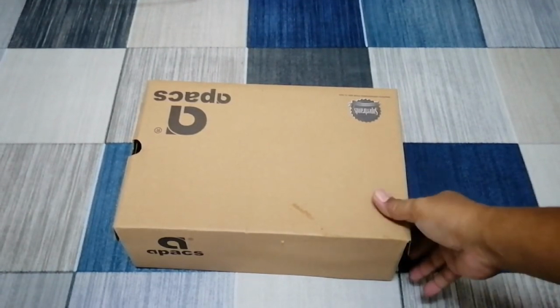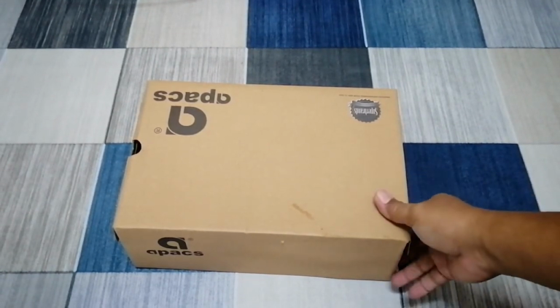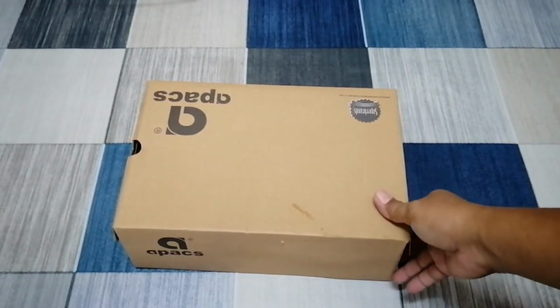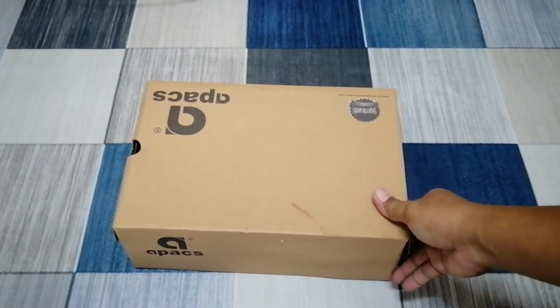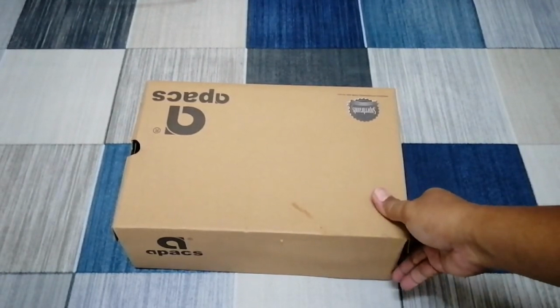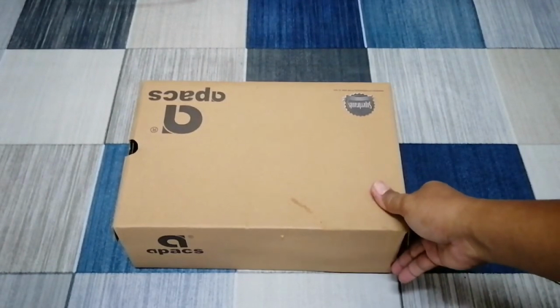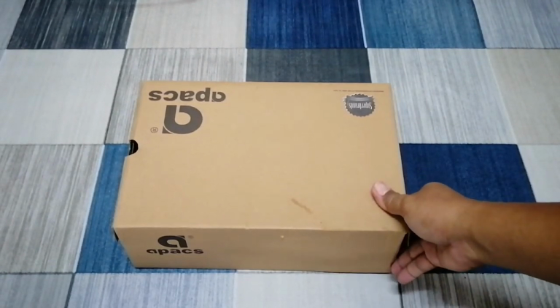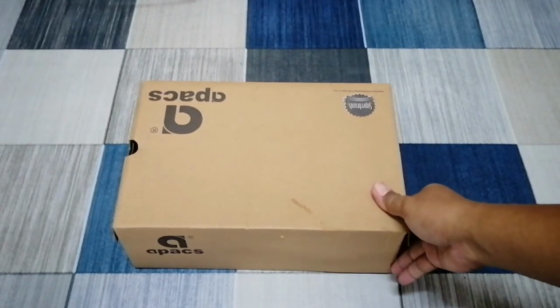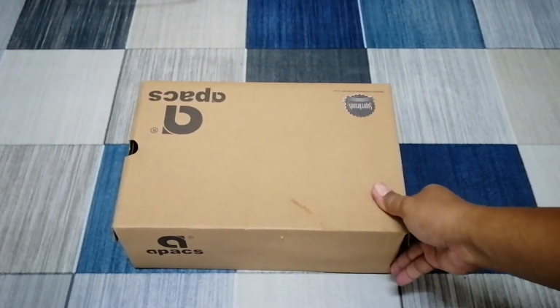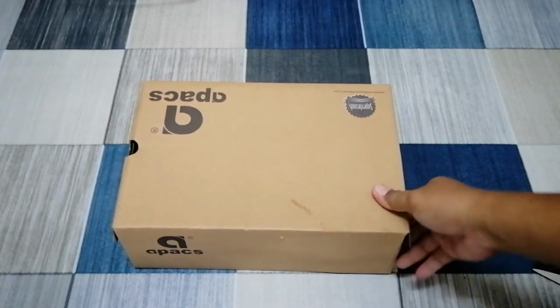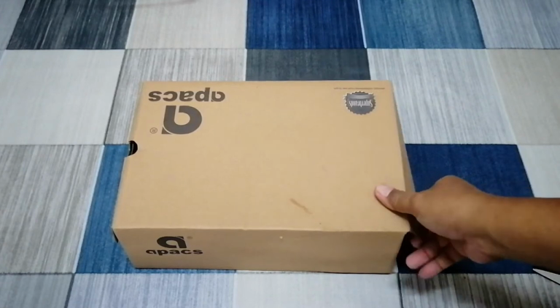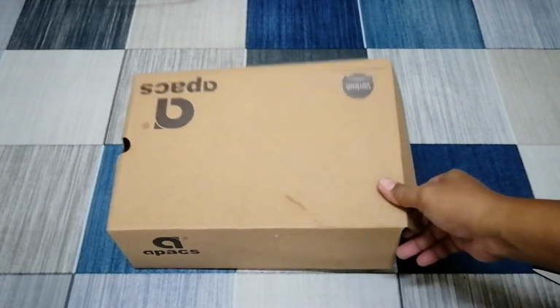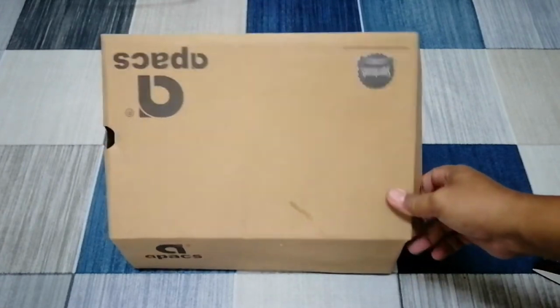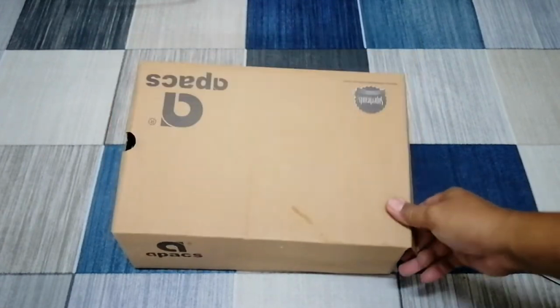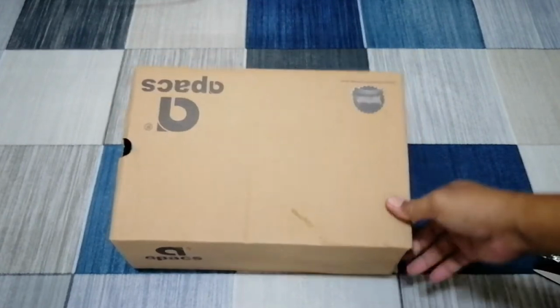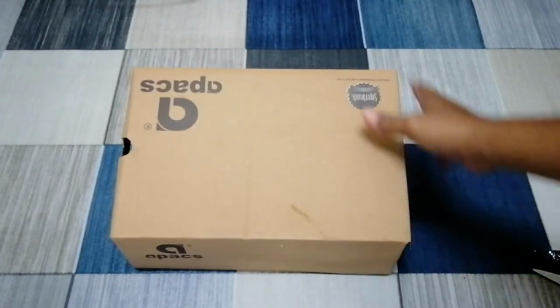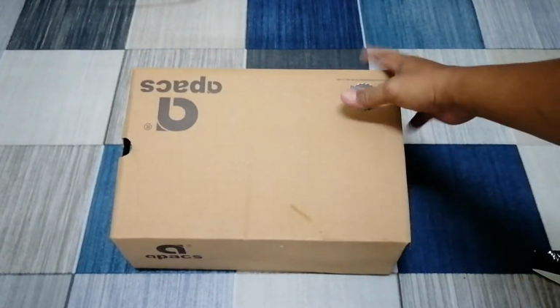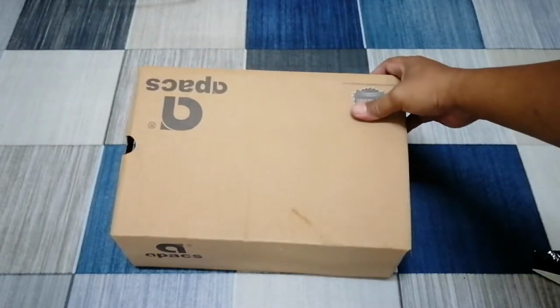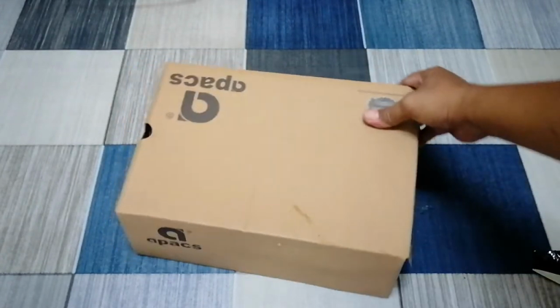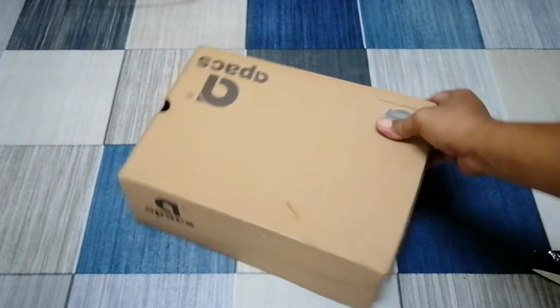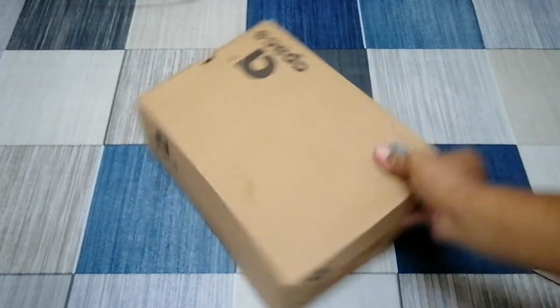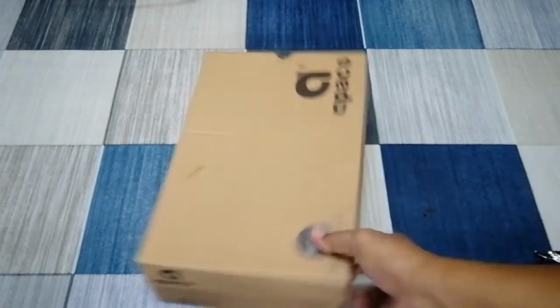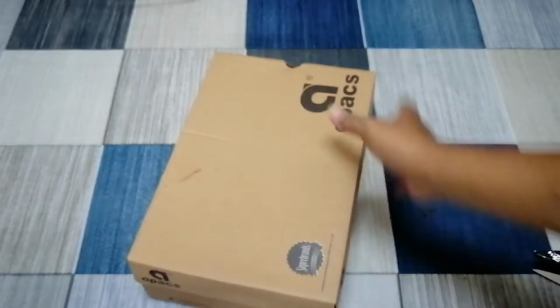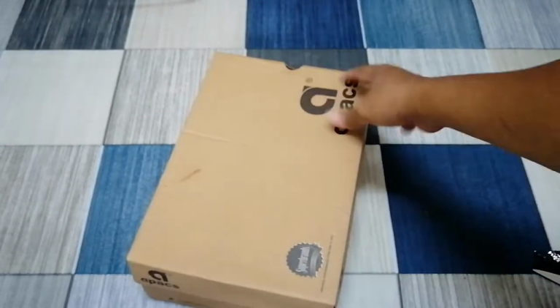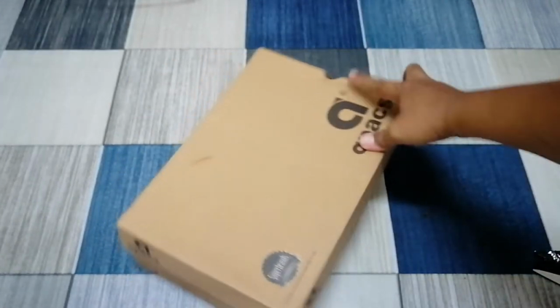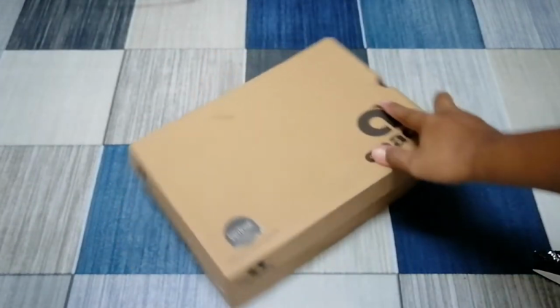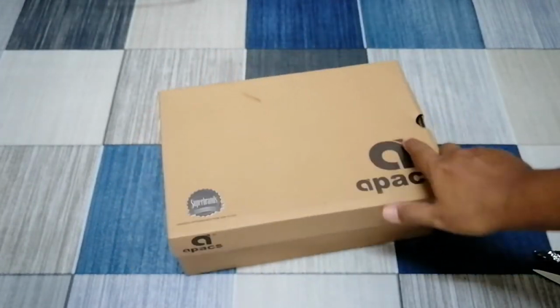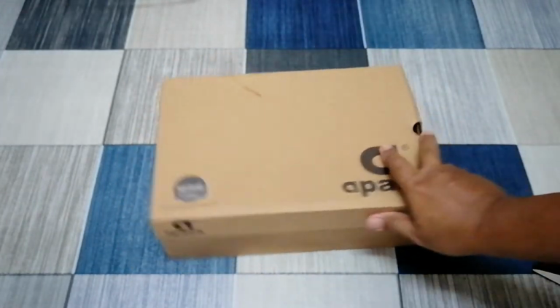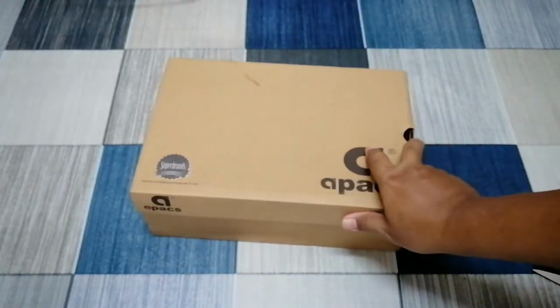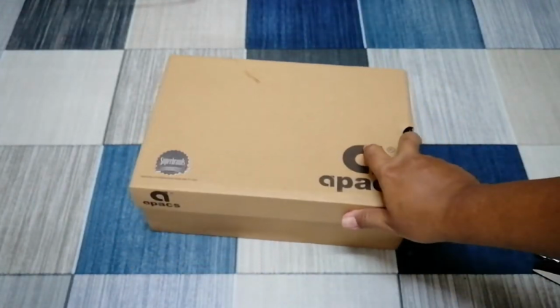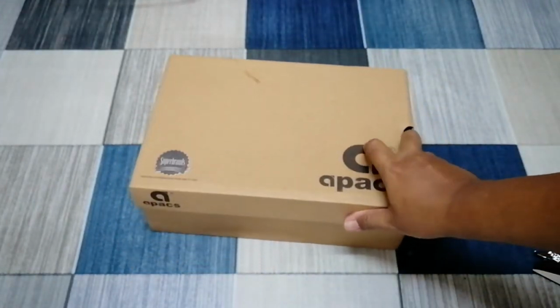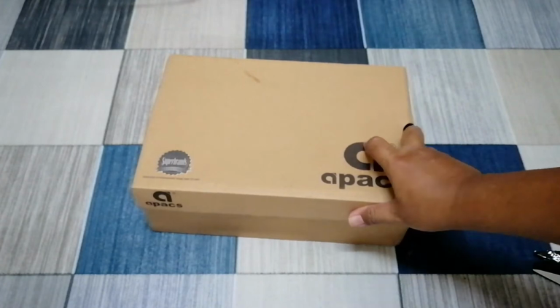Kasut ni jenama Apex lah ya. Kita akan lihat dalam dia macam mana. Kita akan review lah, tengok.